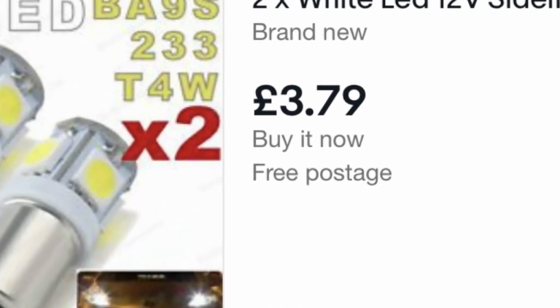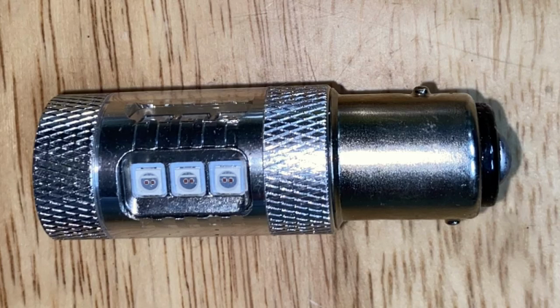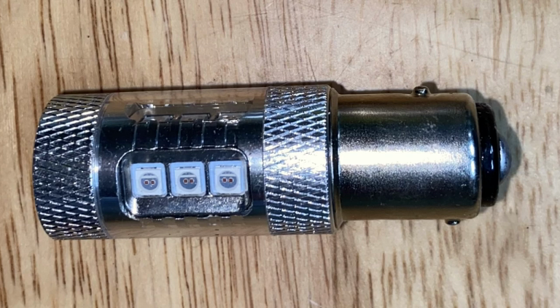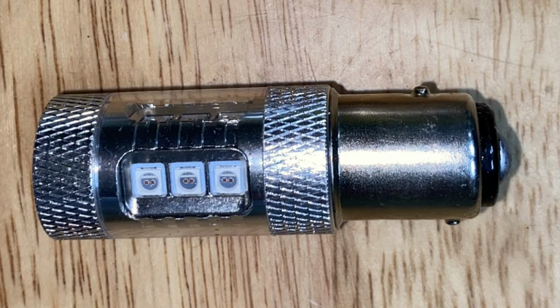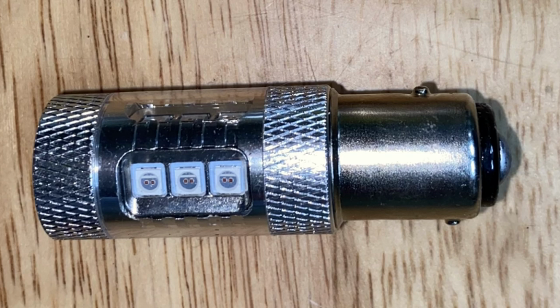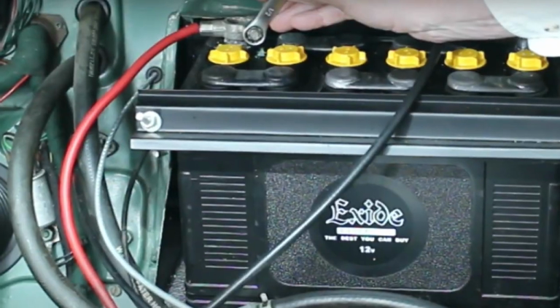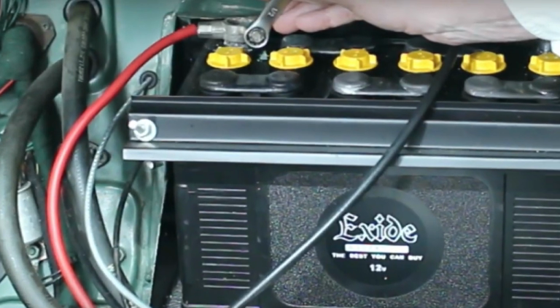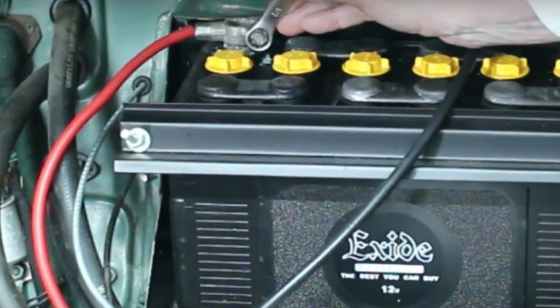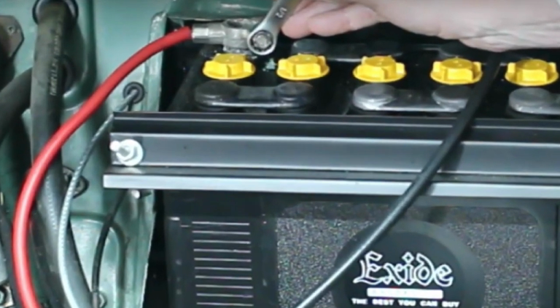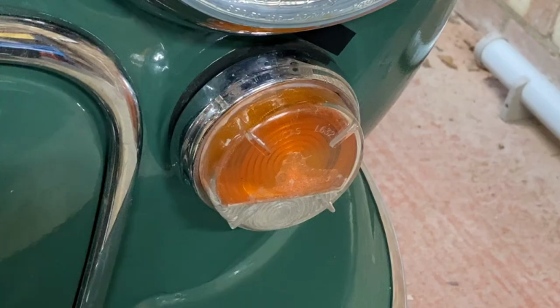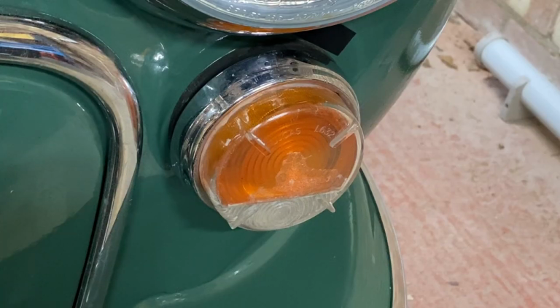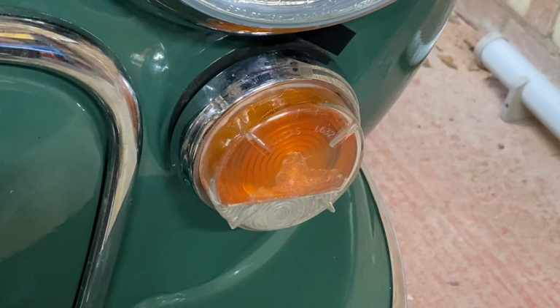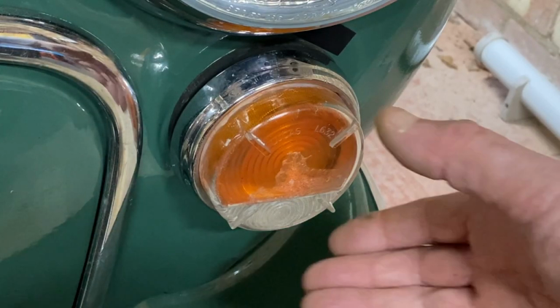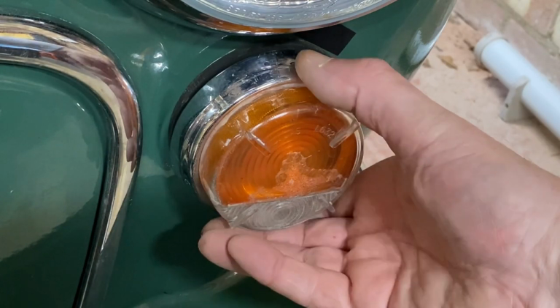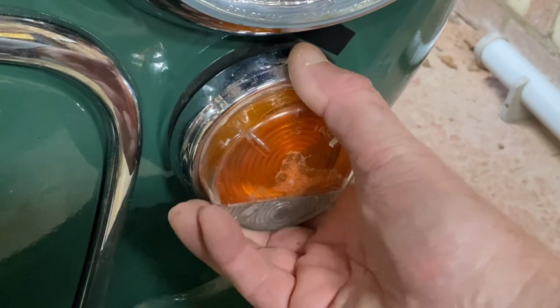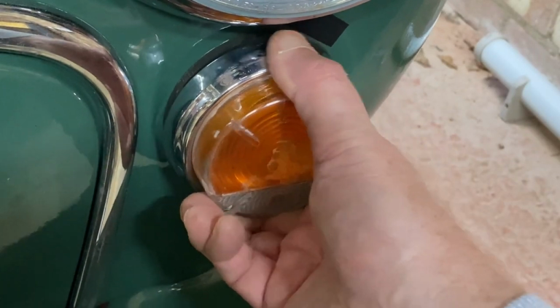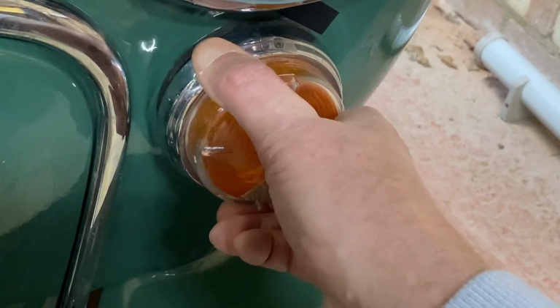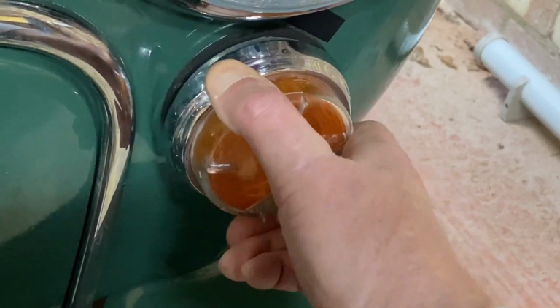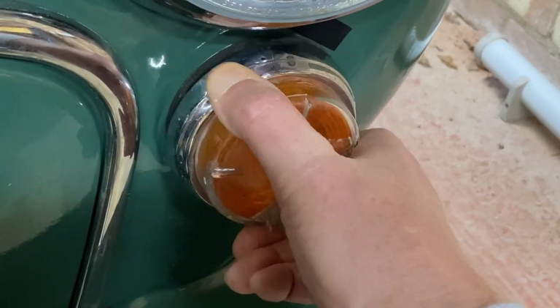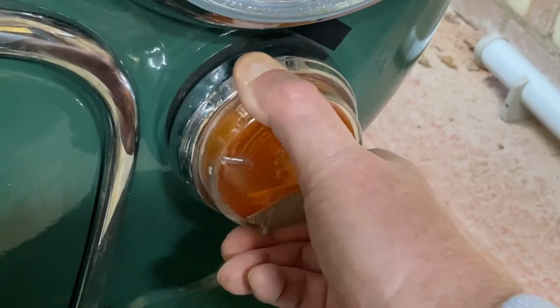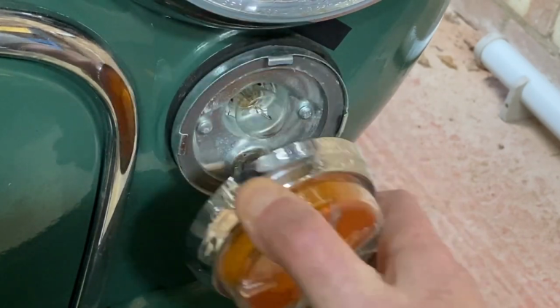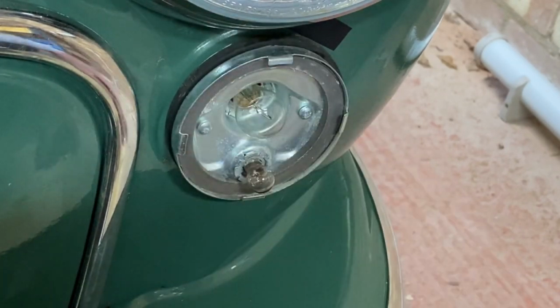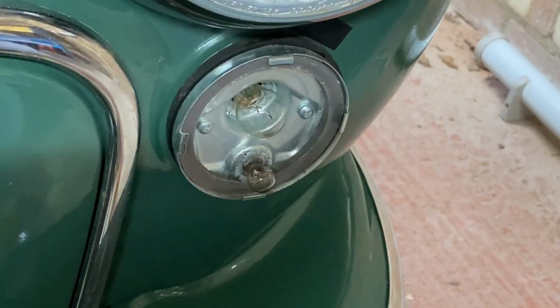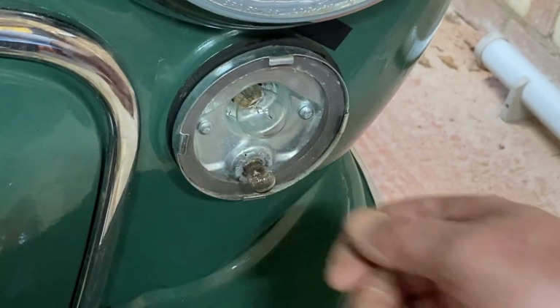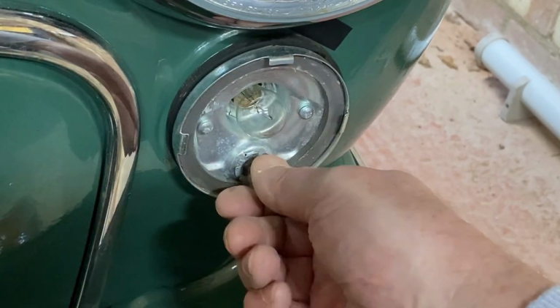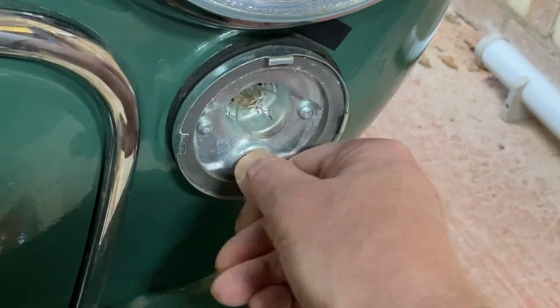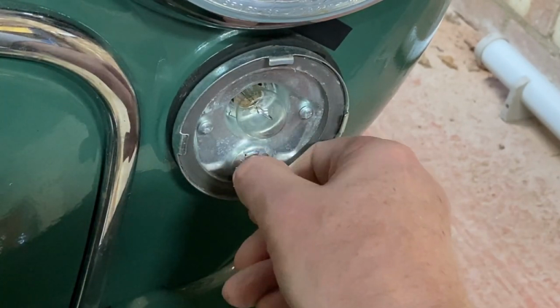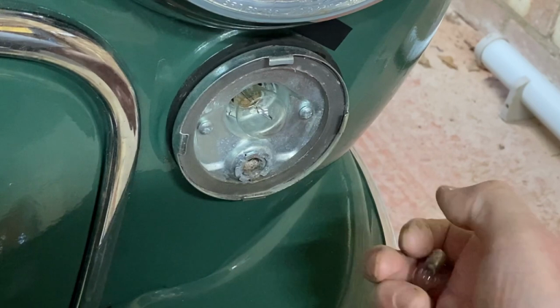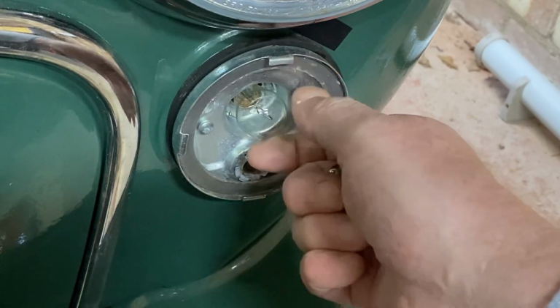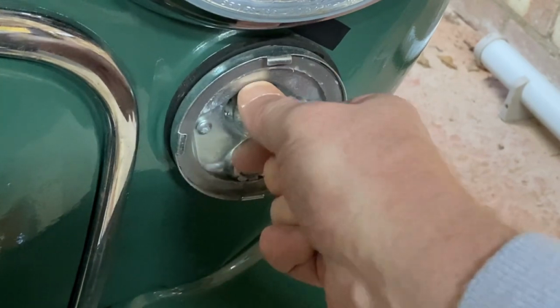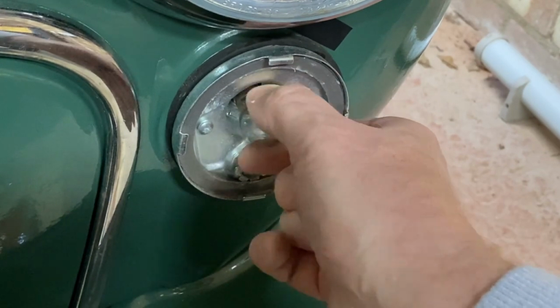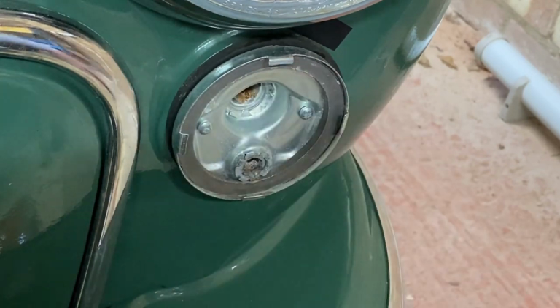Now to fit our lights. First, disconnect the battery of course. The later front light units are on a bayonet fitting. Push them in firmly and twist in an anti-clockwise direction — they should come out quite easily.